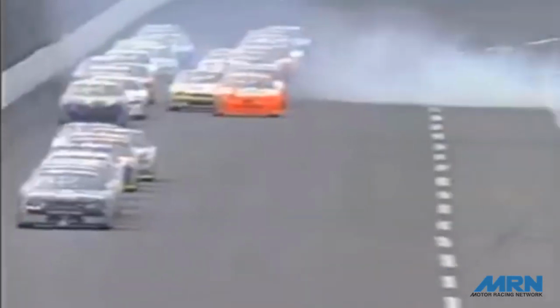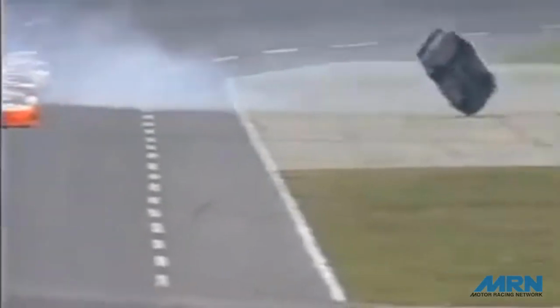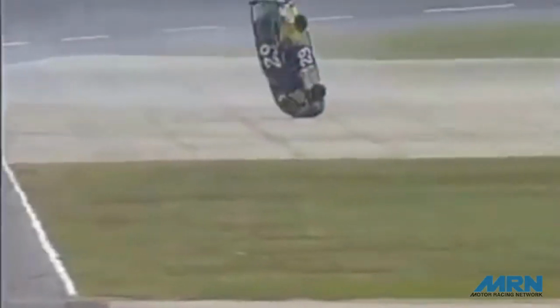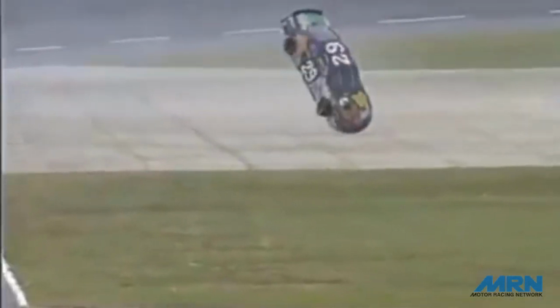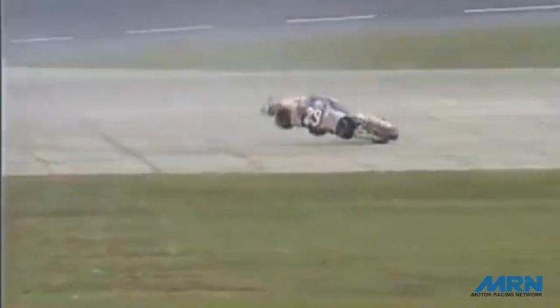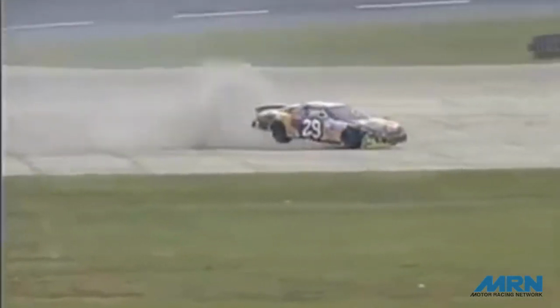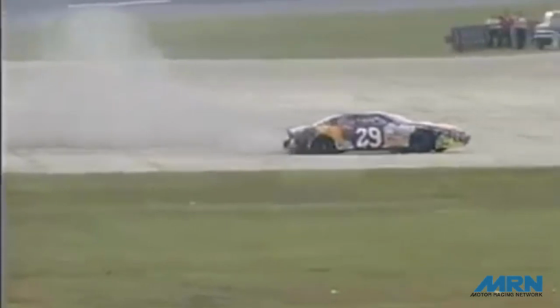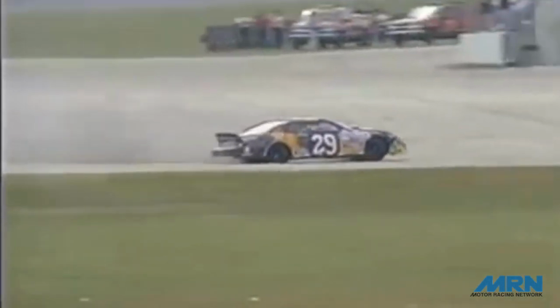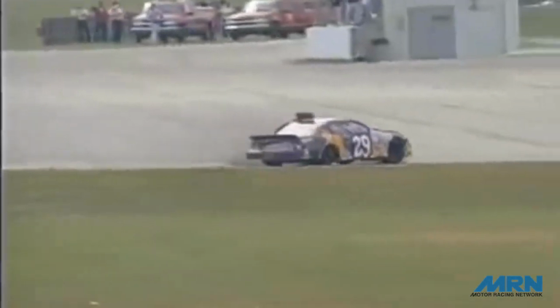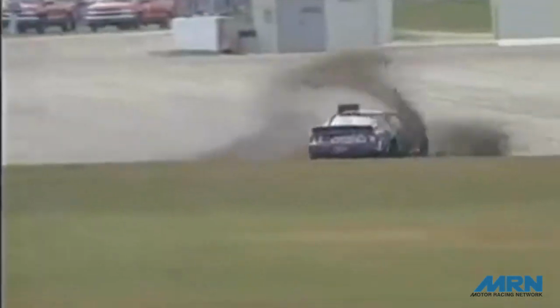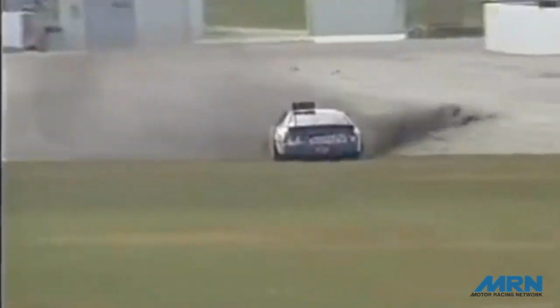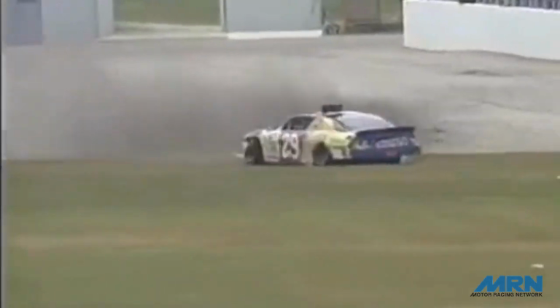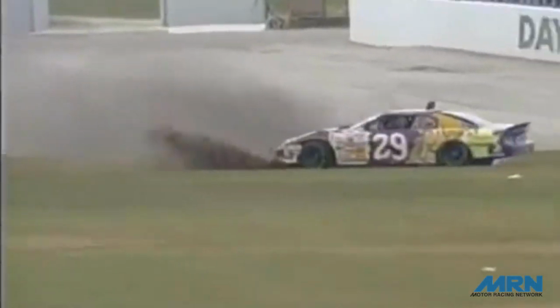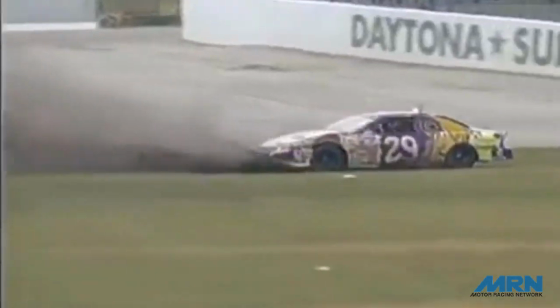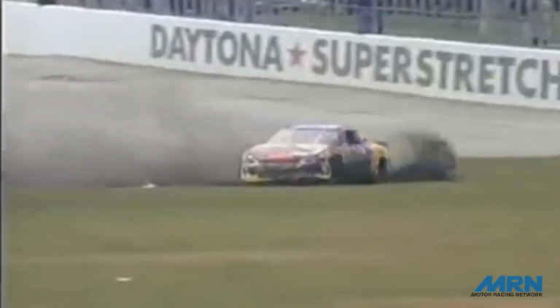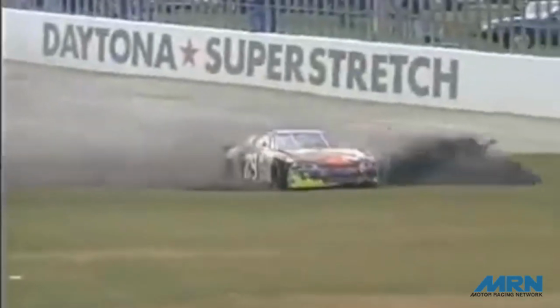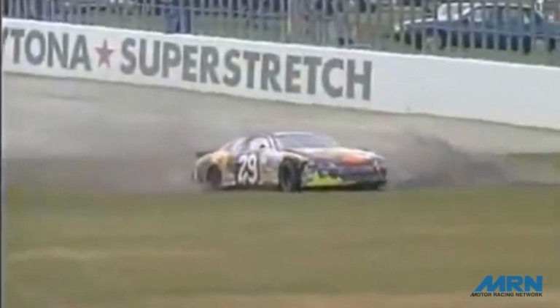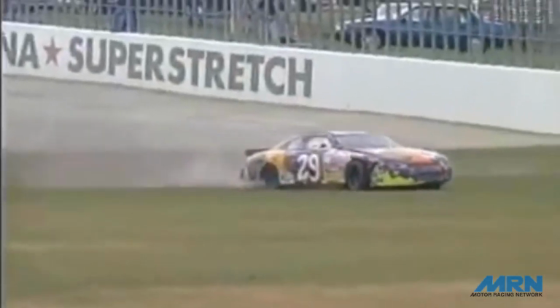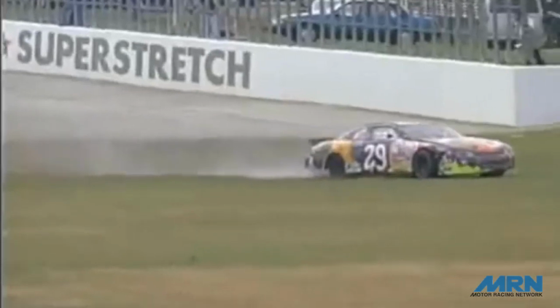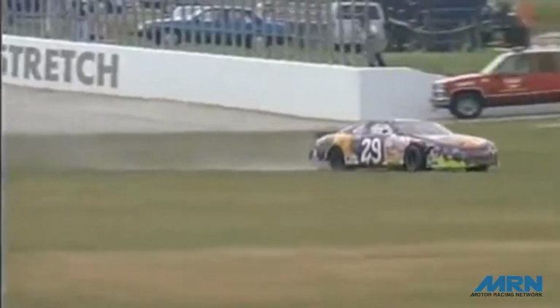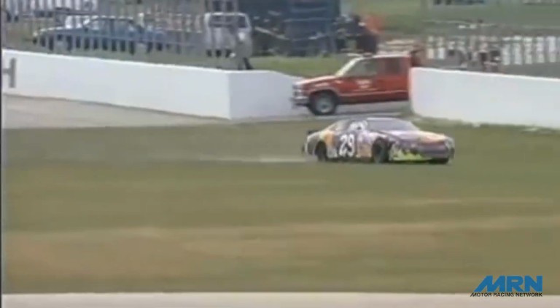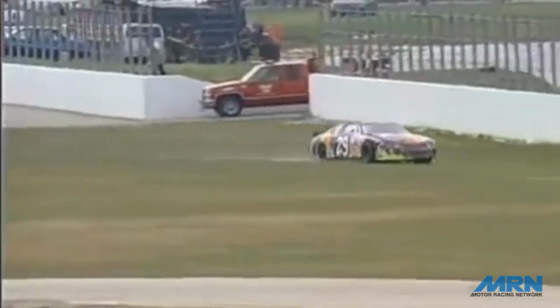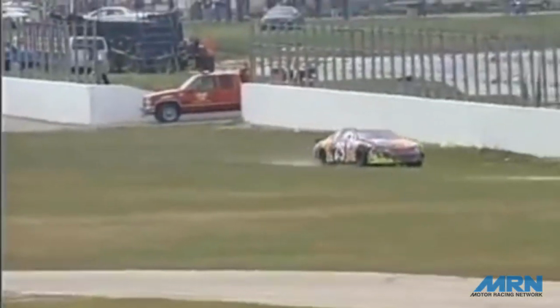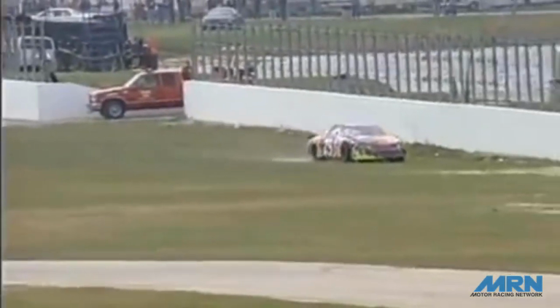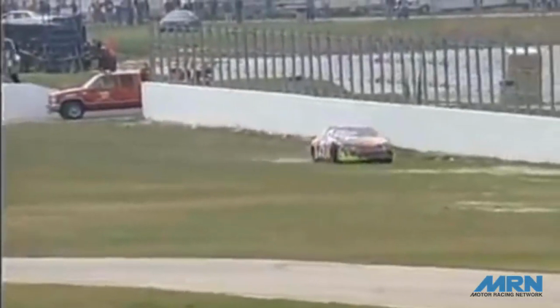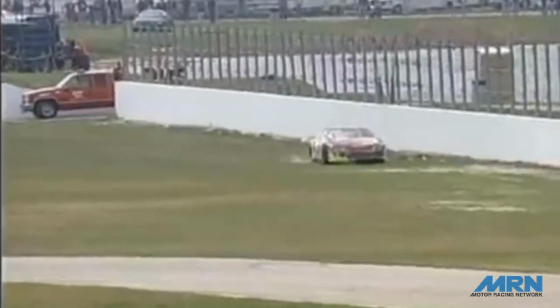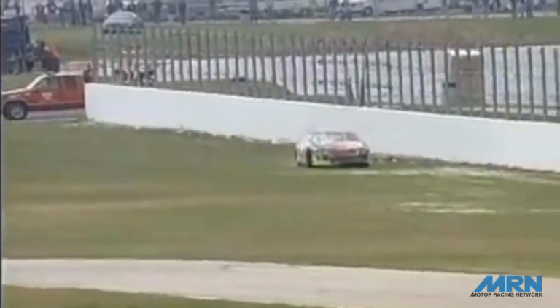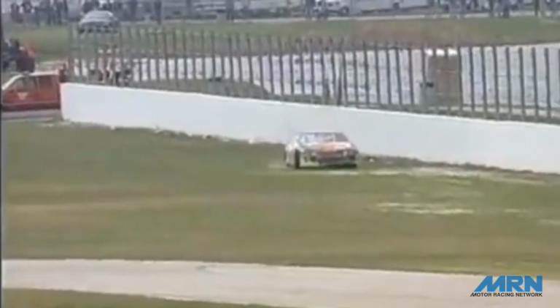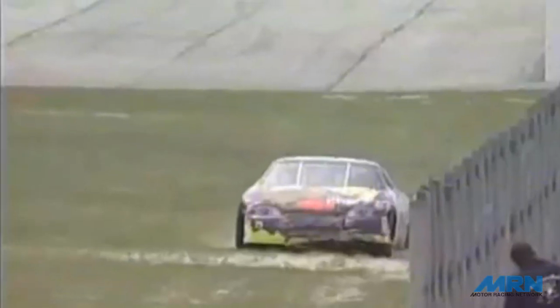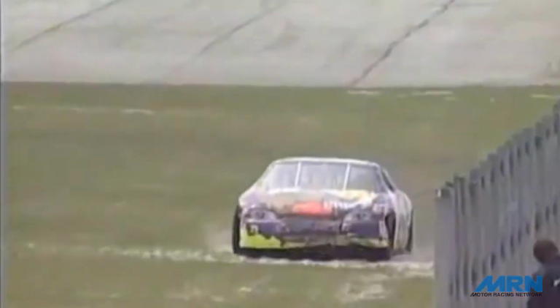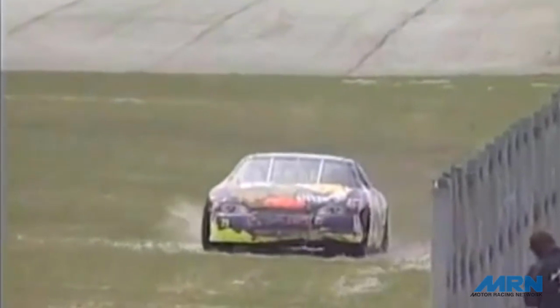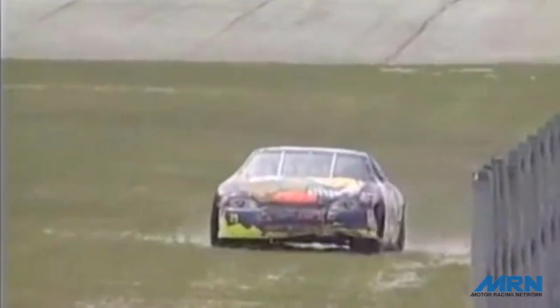One car is loose off the back straightaway. Flipping down the back stretch — it is Robert Presley. The car broke loose off turn two, spun, went up in the air, slammed back down into the ground, and now rolls down on the back straightaway on the grass. Caution for the first time in the Daytona 500.